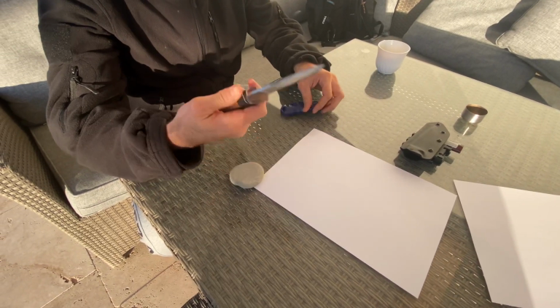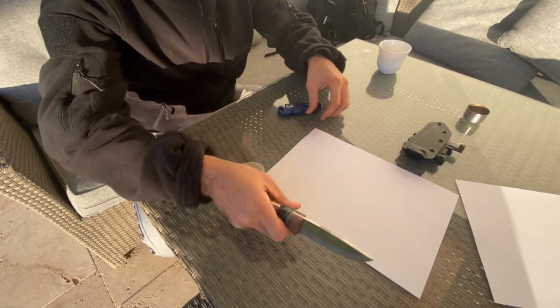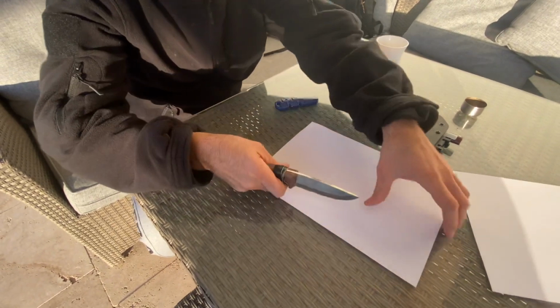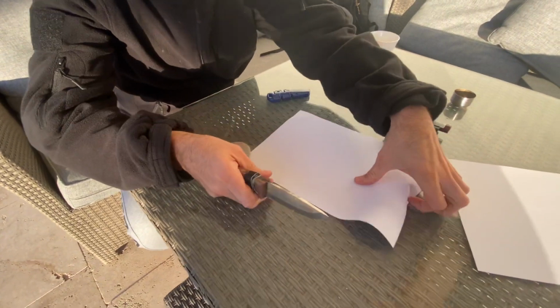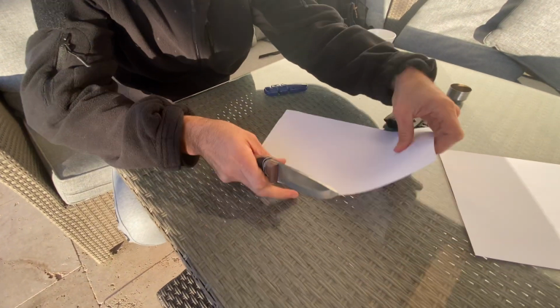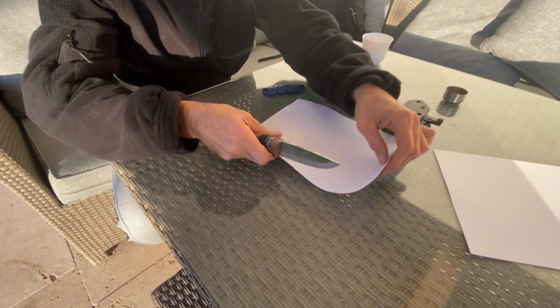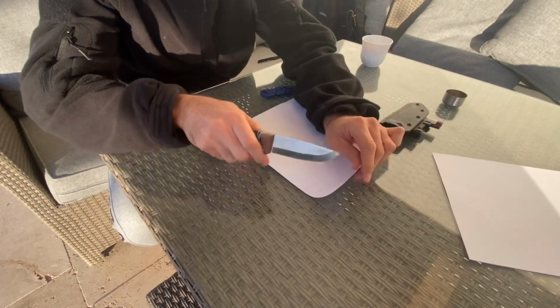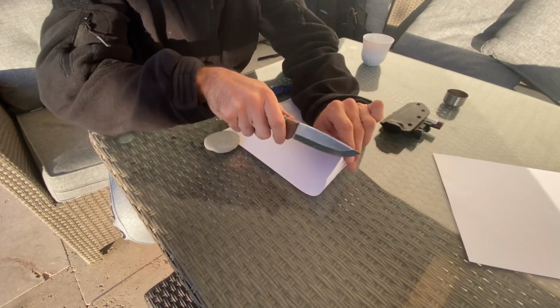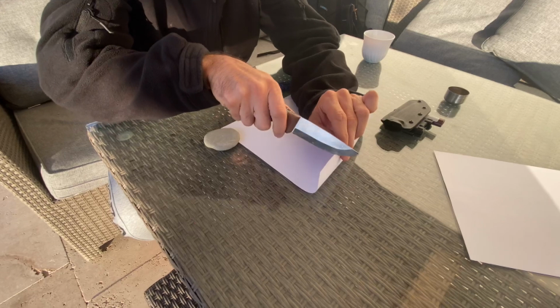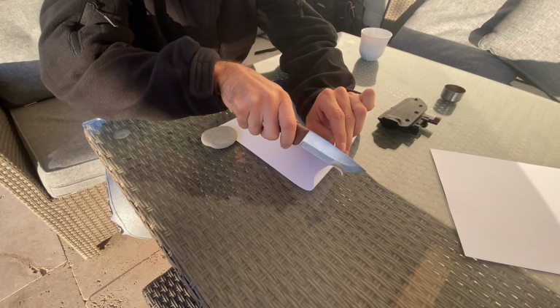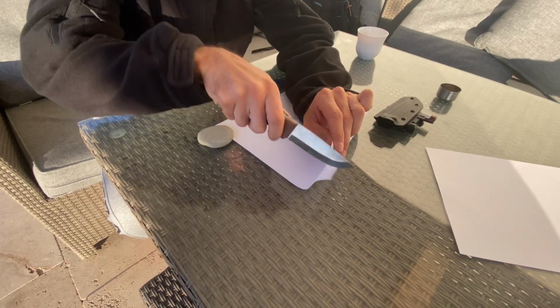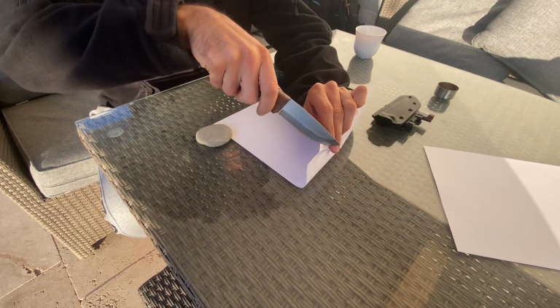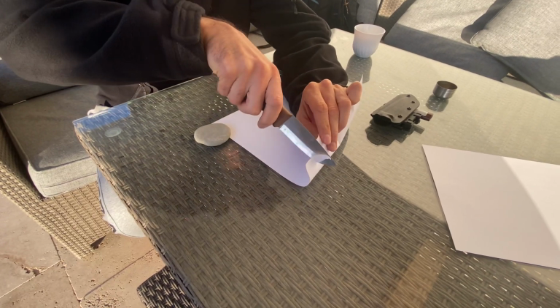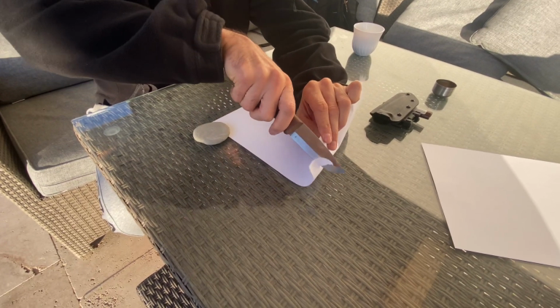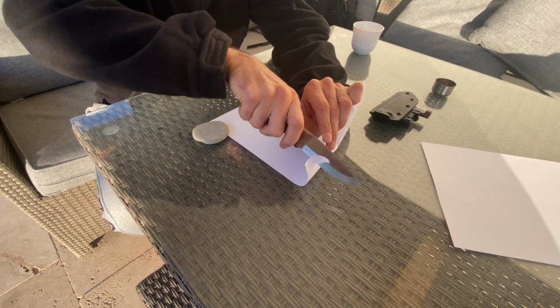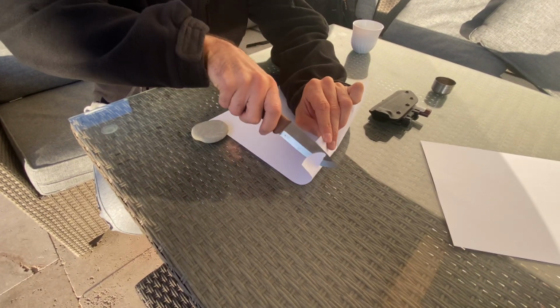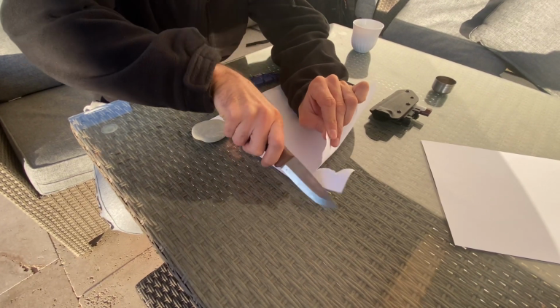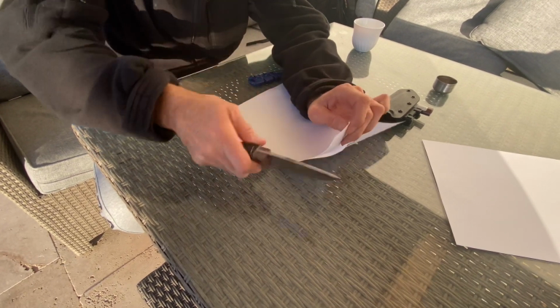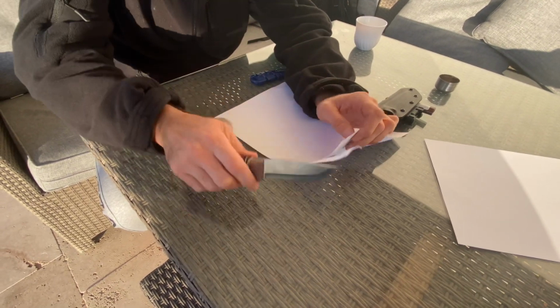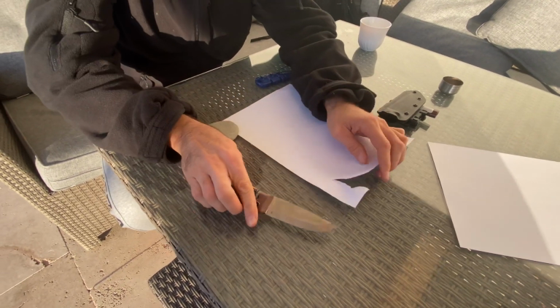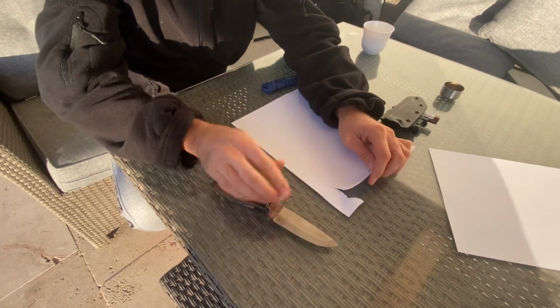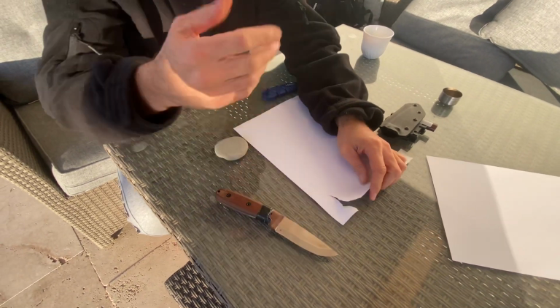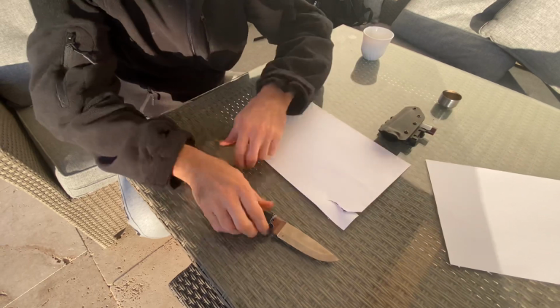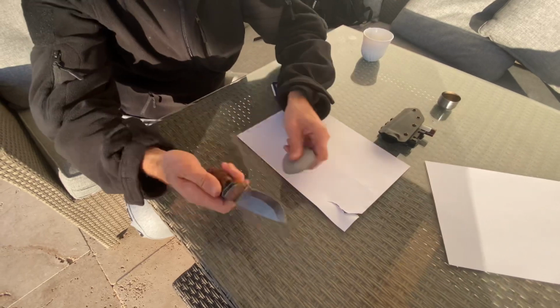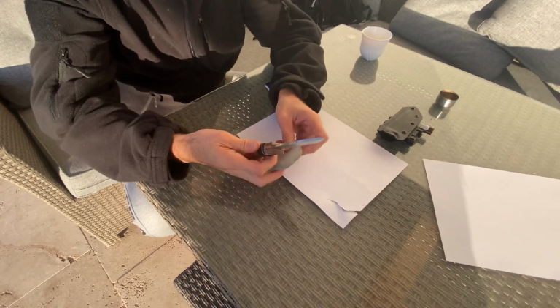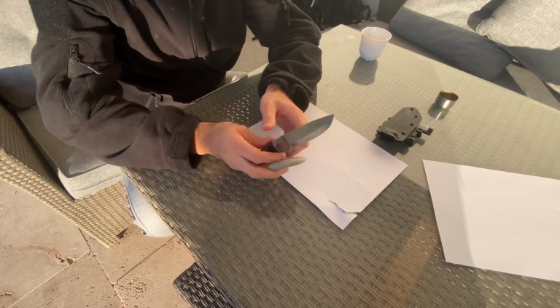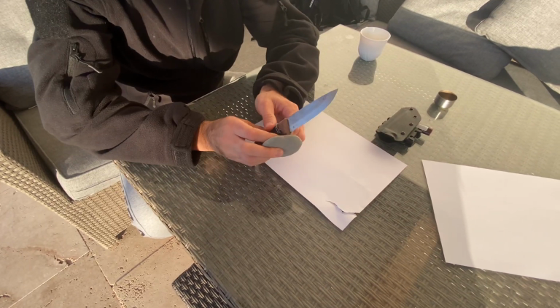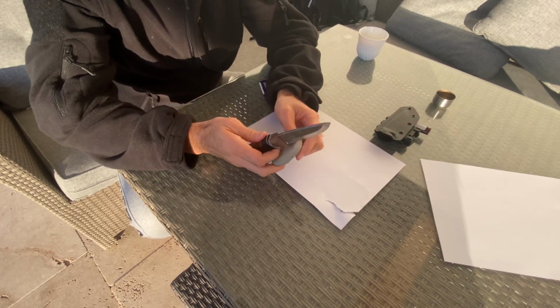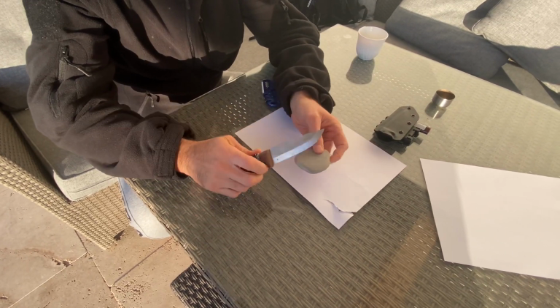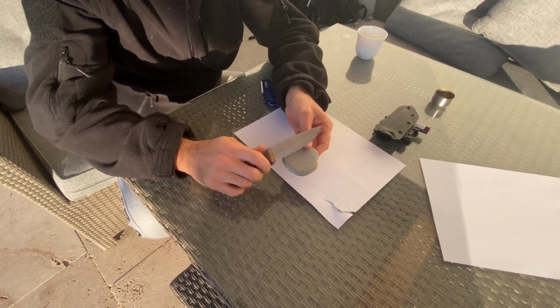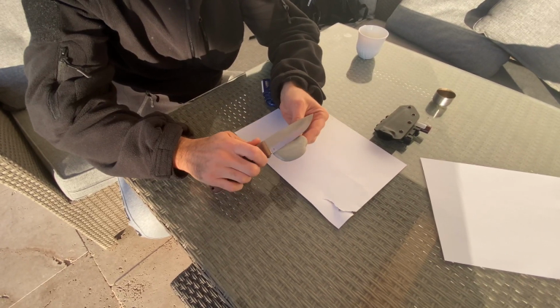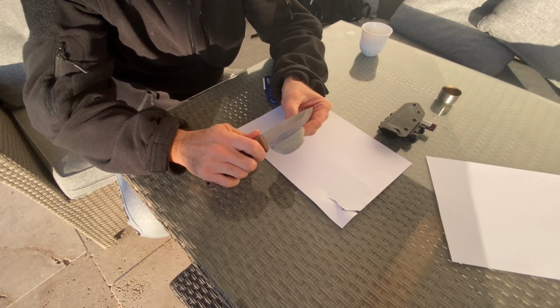I could have given it a hard time a lot, but at the moment it's very, very poor. Like that corner there. So I'm just going to try and sharpen it. I think we're going to start off like this first.